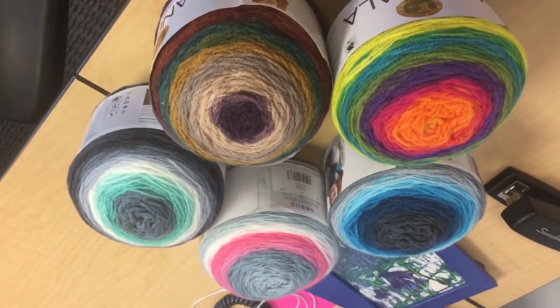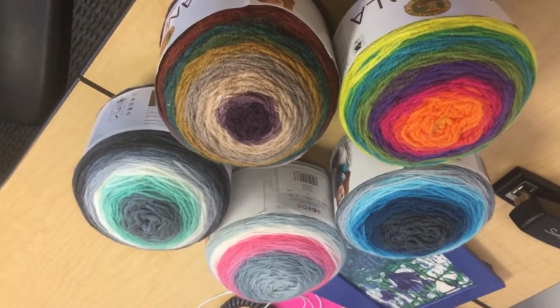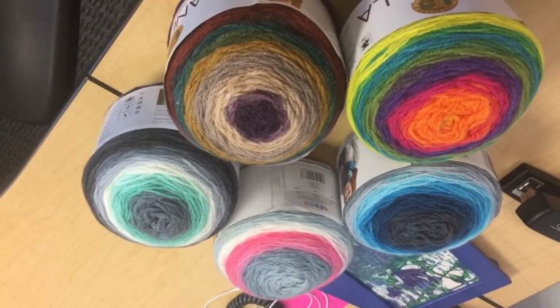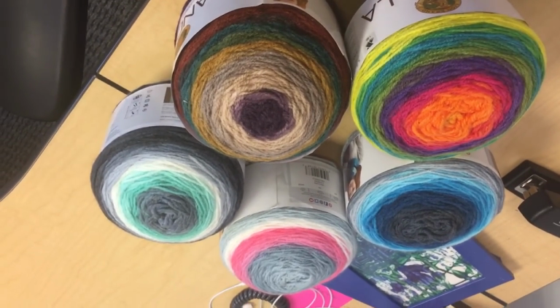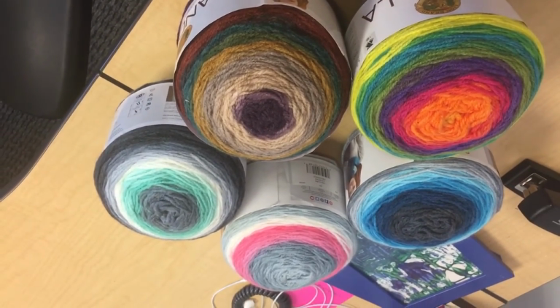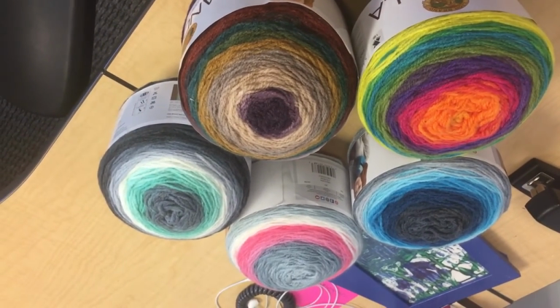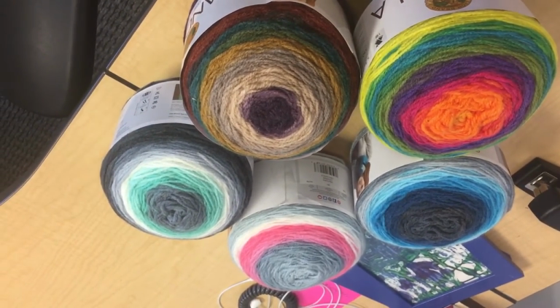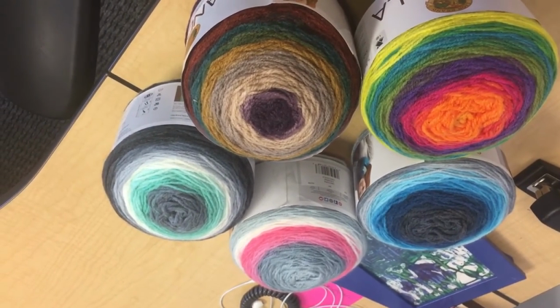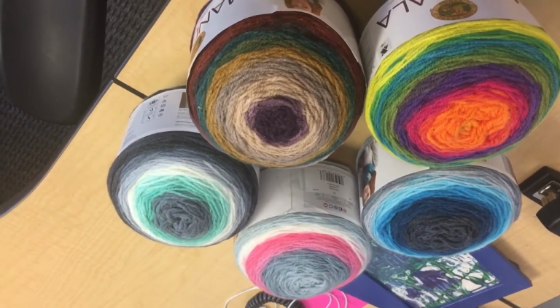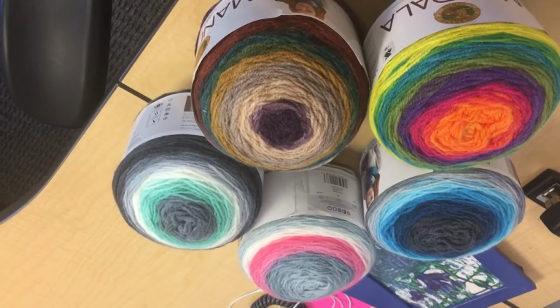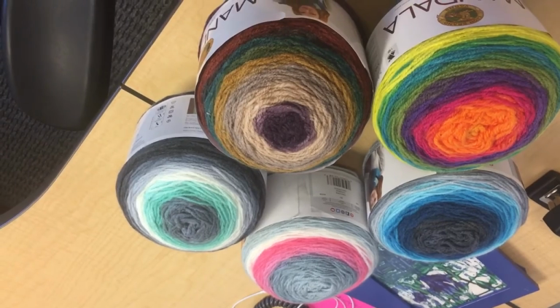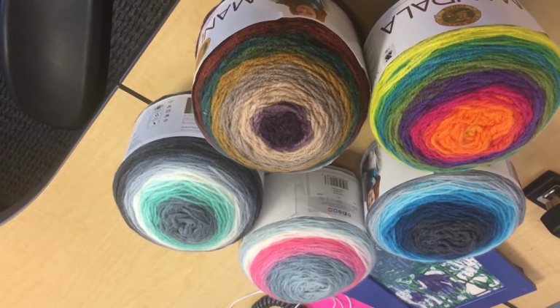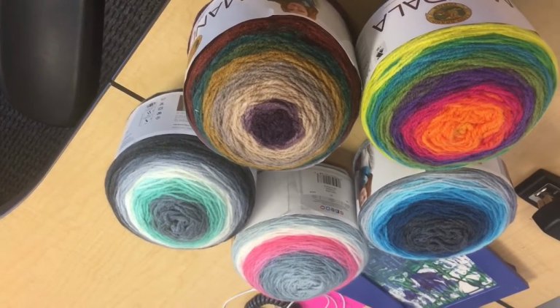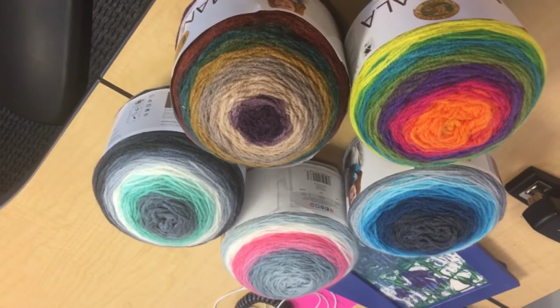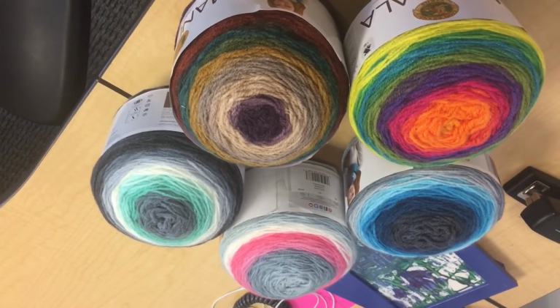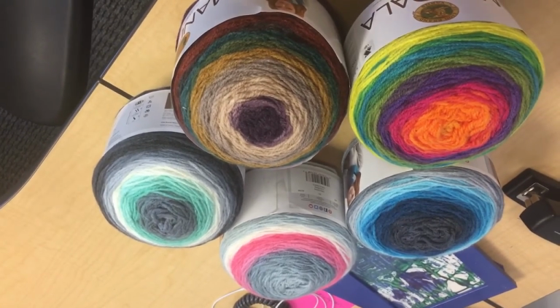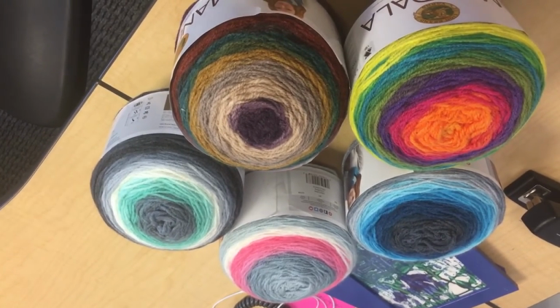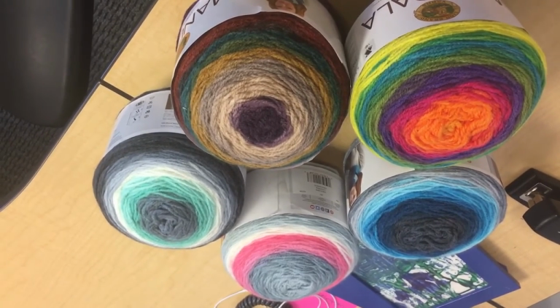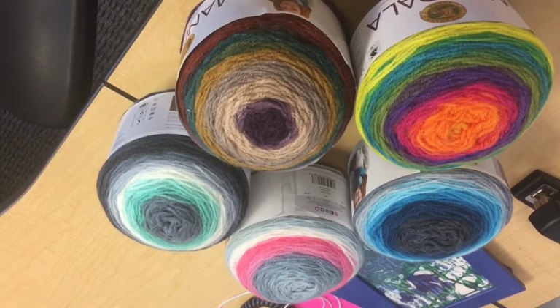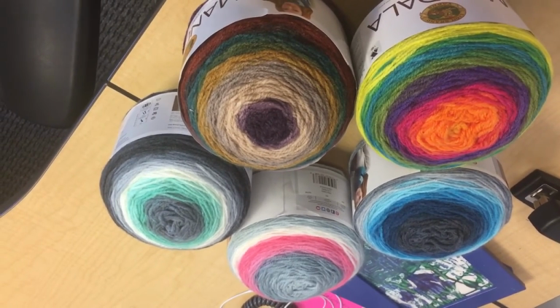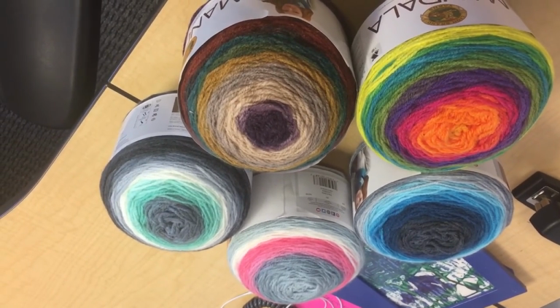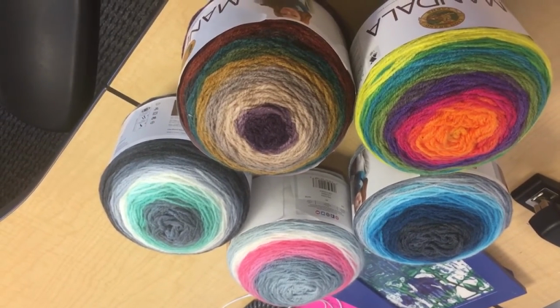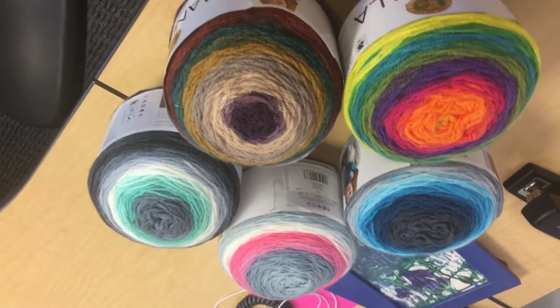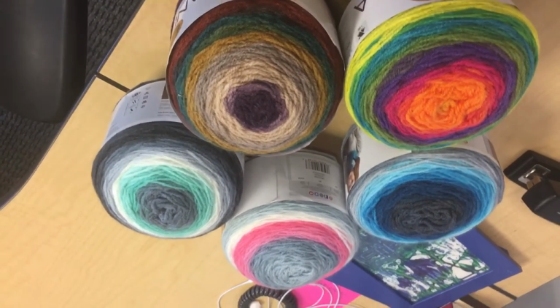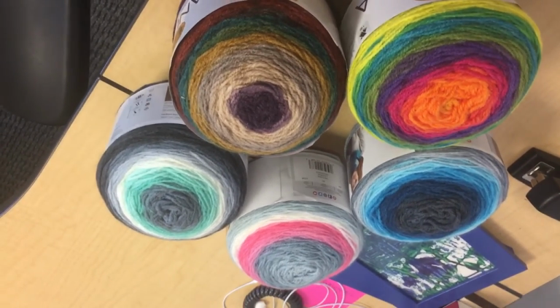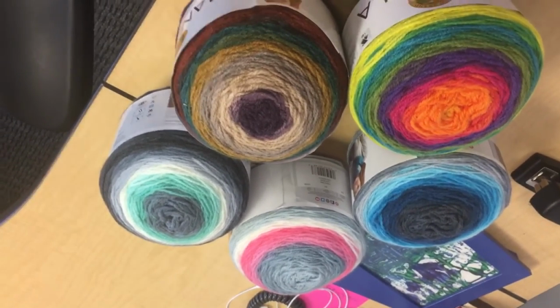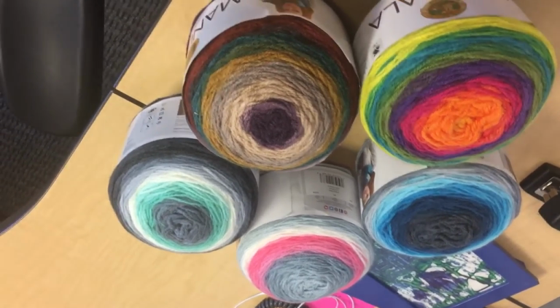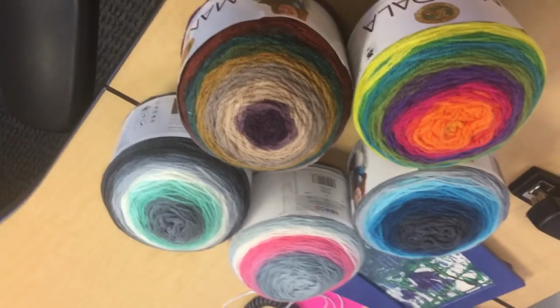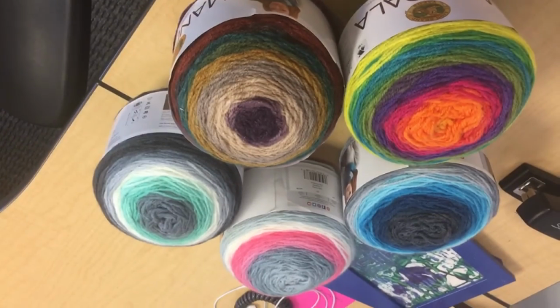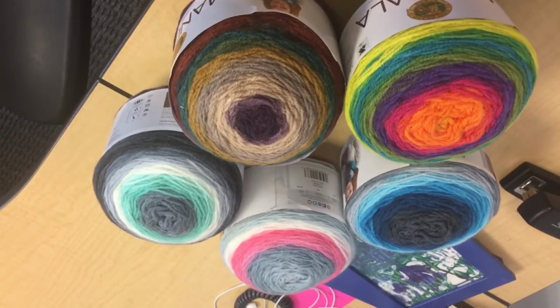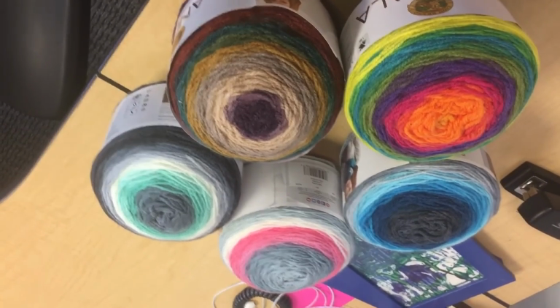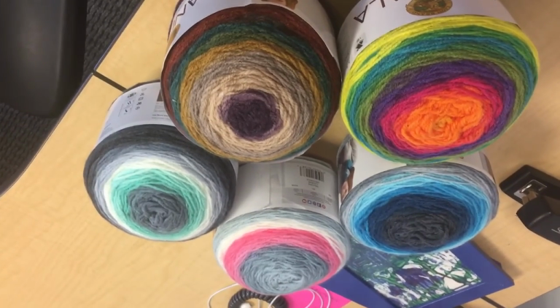A few other videos coming, including the end of my Sweet Cakes, my wrap-up for that, some stuff on Red Heart Scrappy, and then this. And I'll probably do a comparison video between Sweet Cakes, Karen Cakes, and this Mandala yarn.